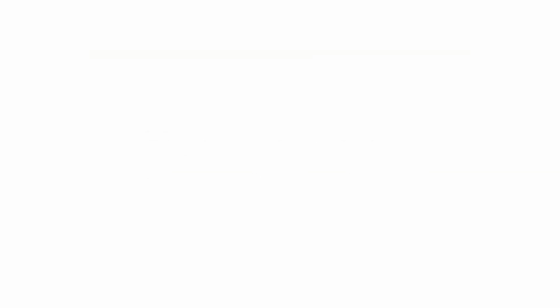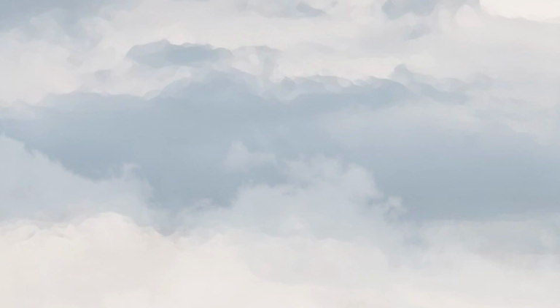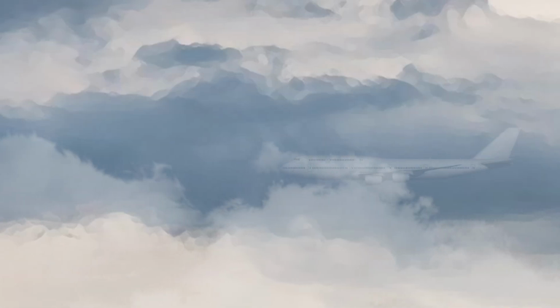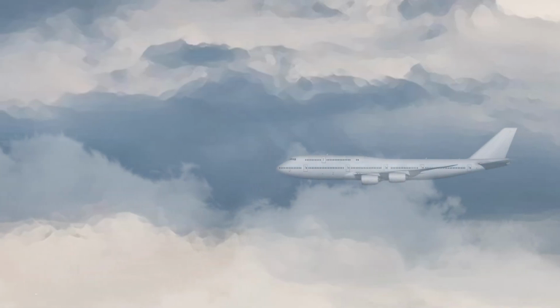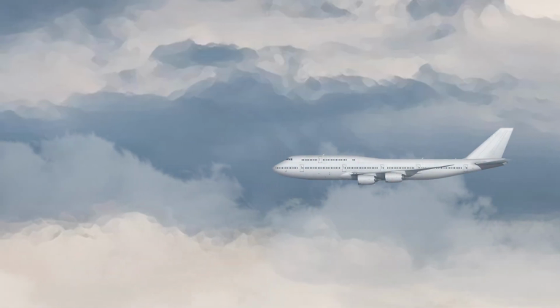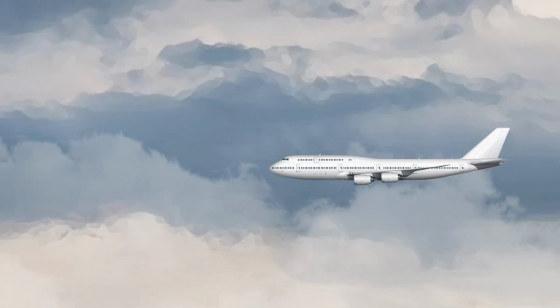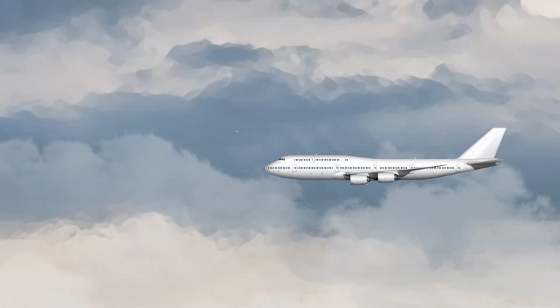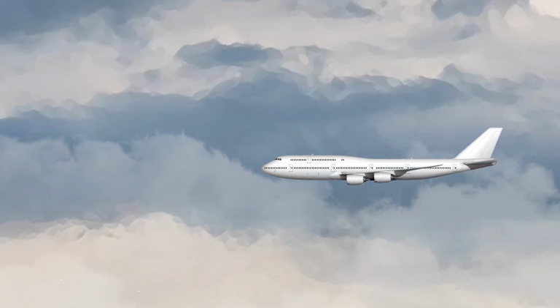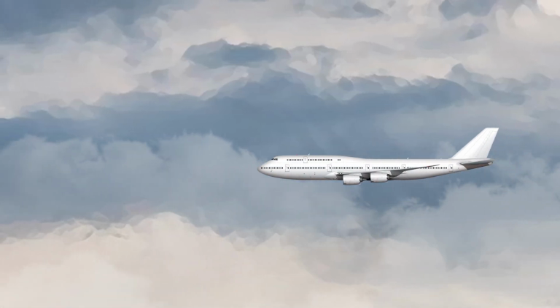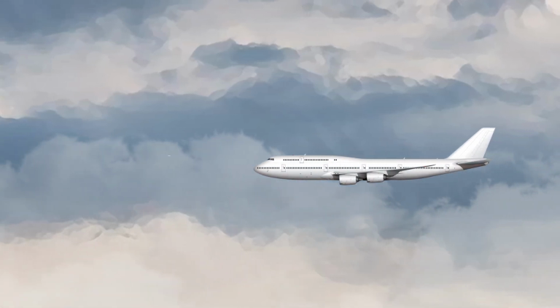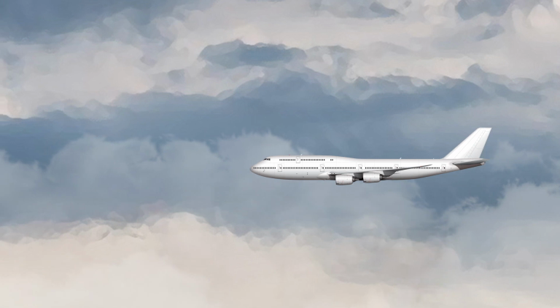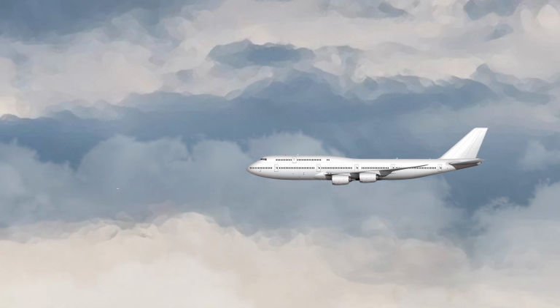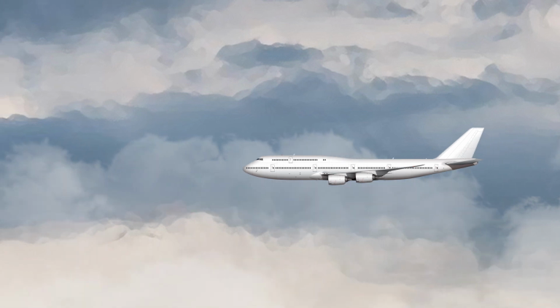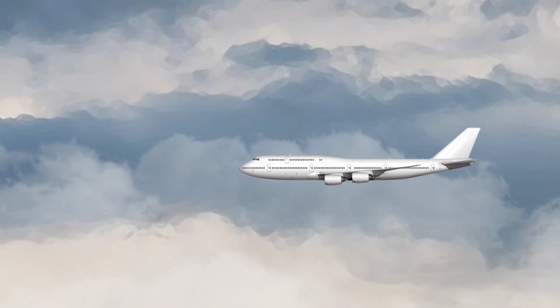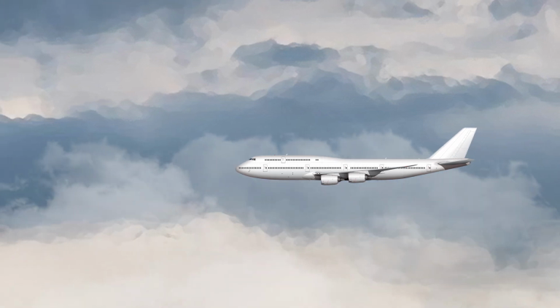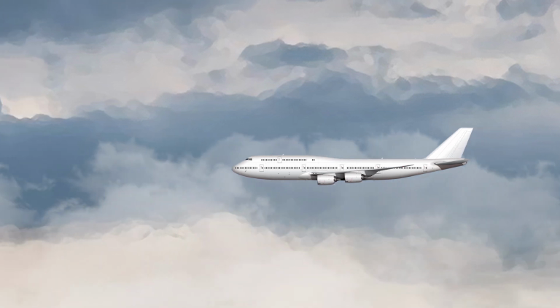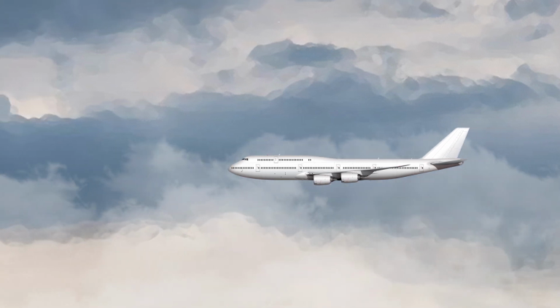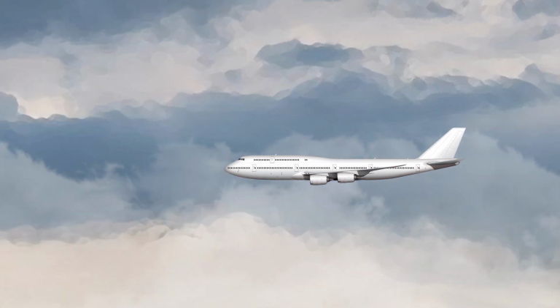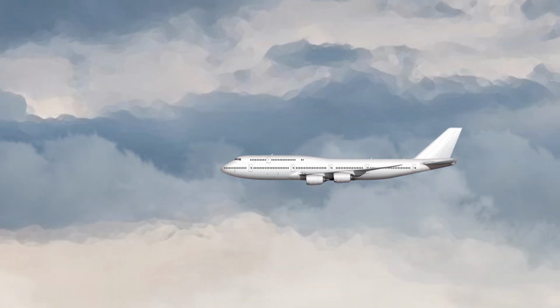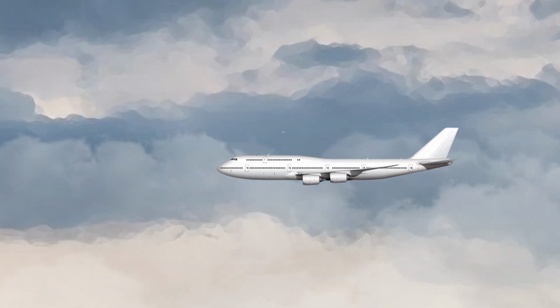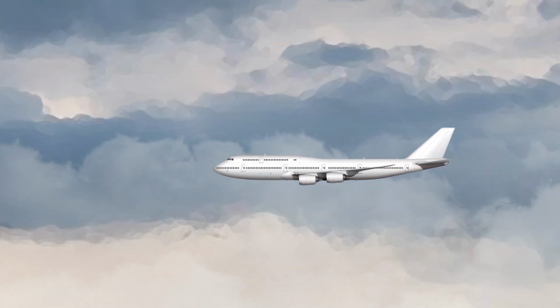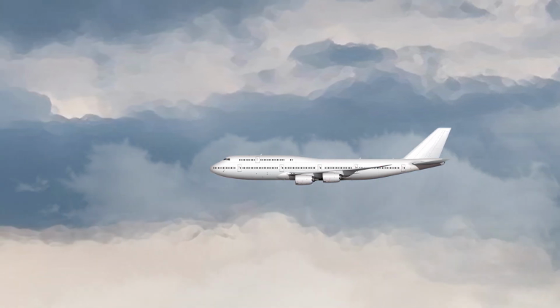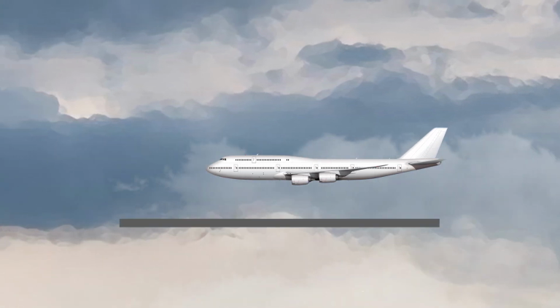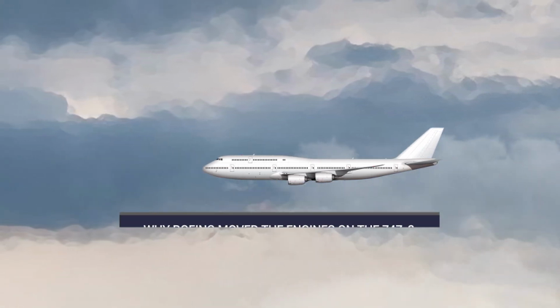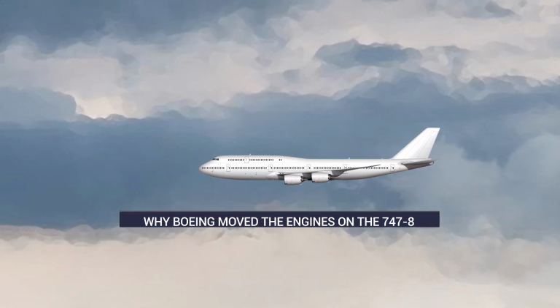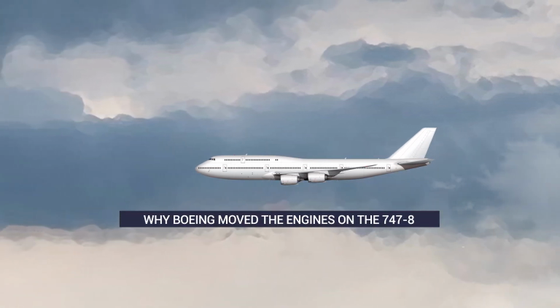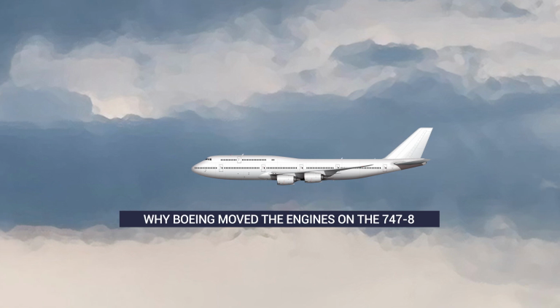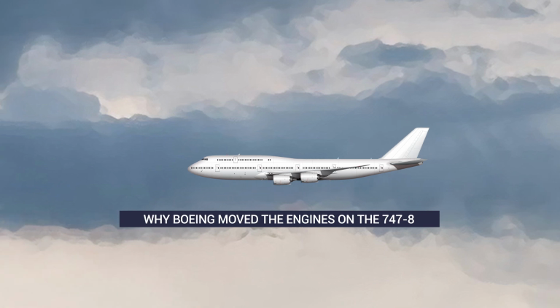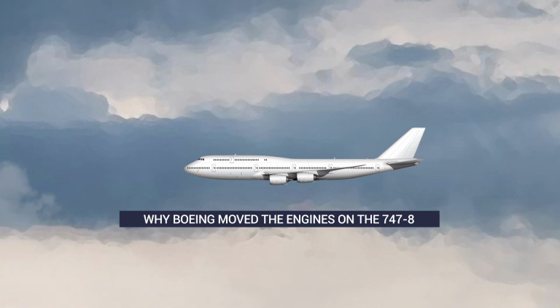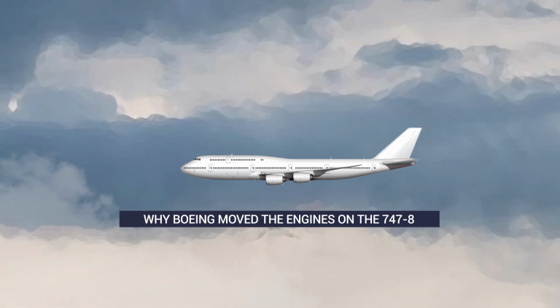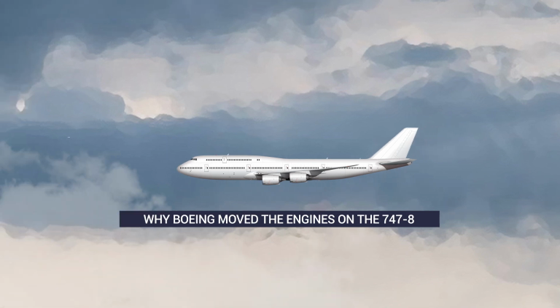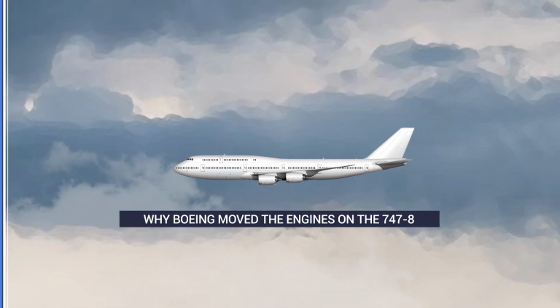It's now been 10 years since the Boeing 747-8 Intercontinental was revealed. Let's take a look at why this 747 variant had its engines moved forward.